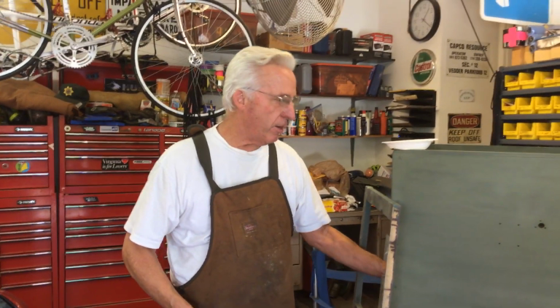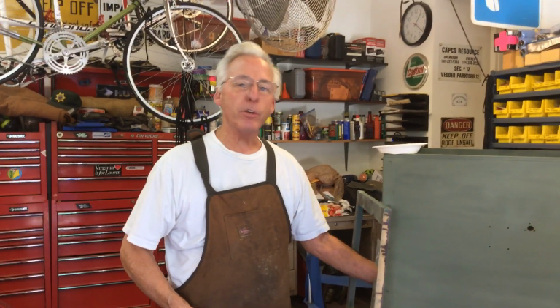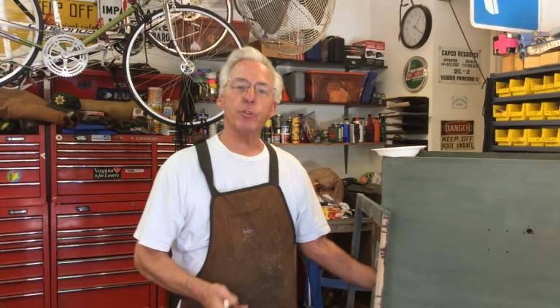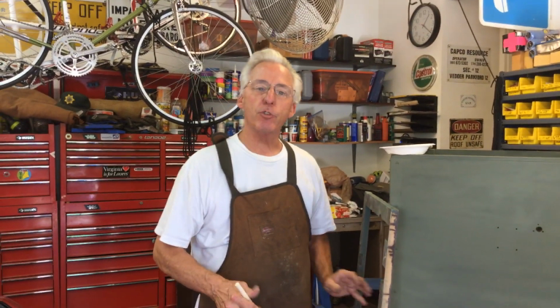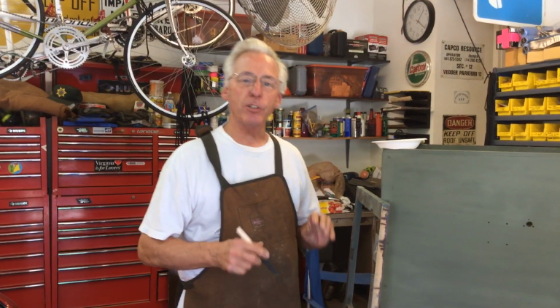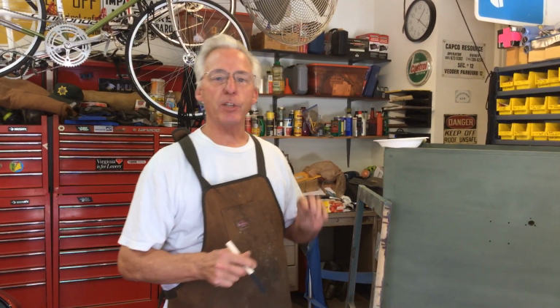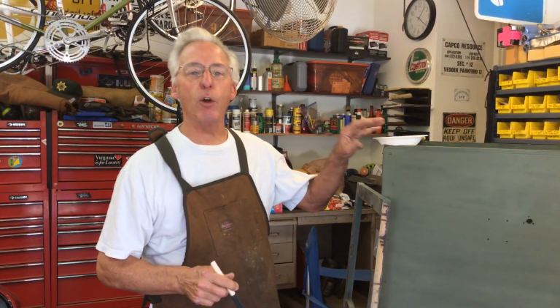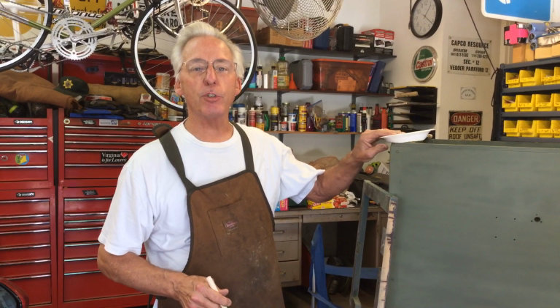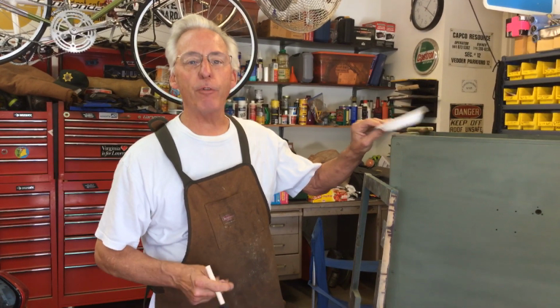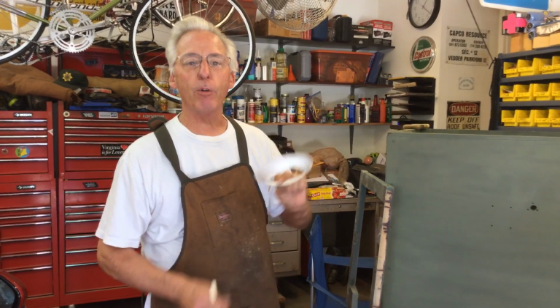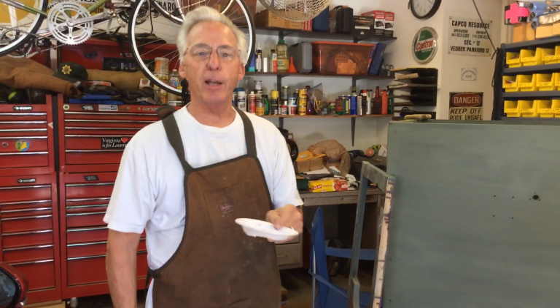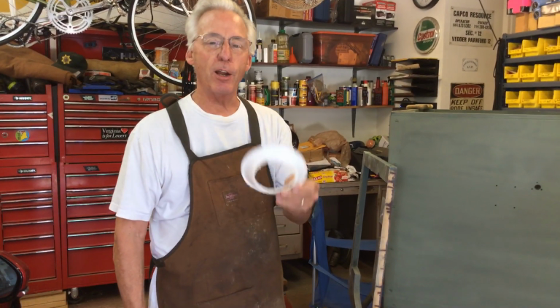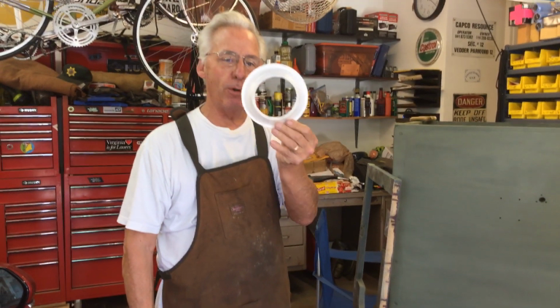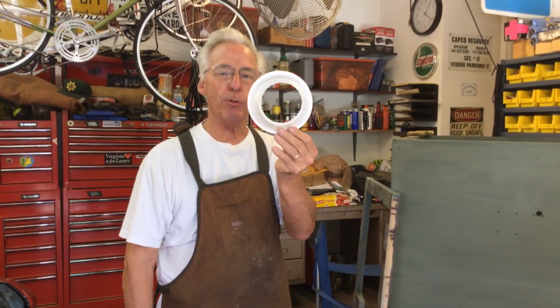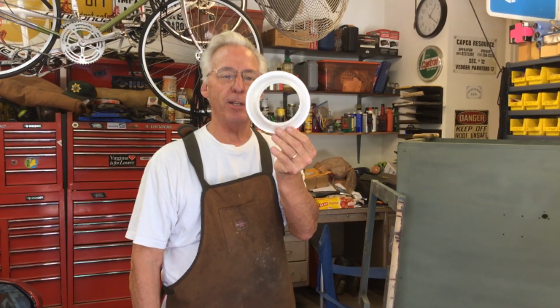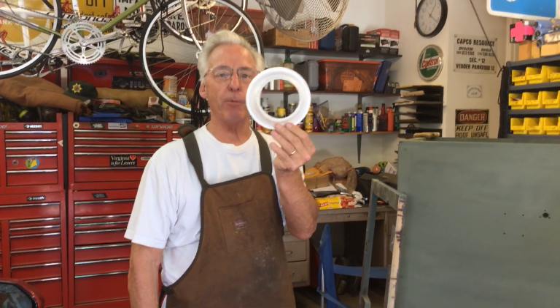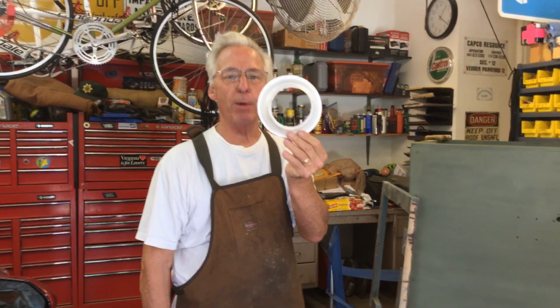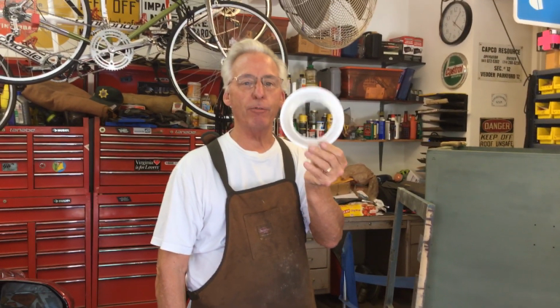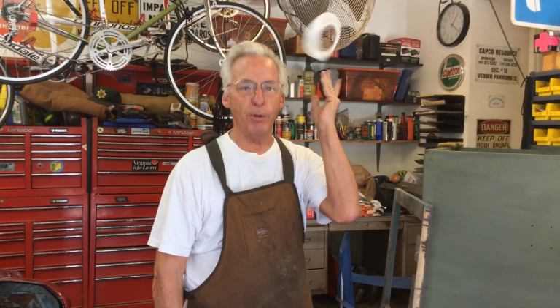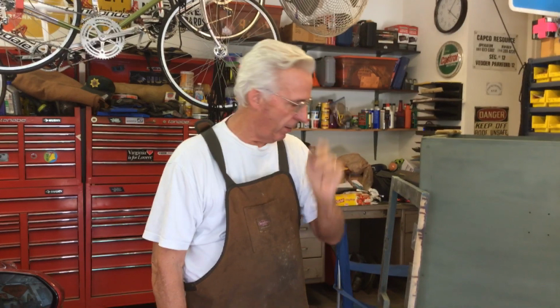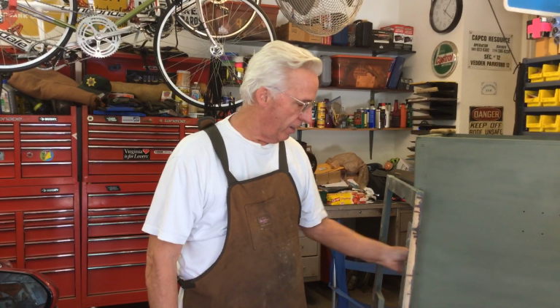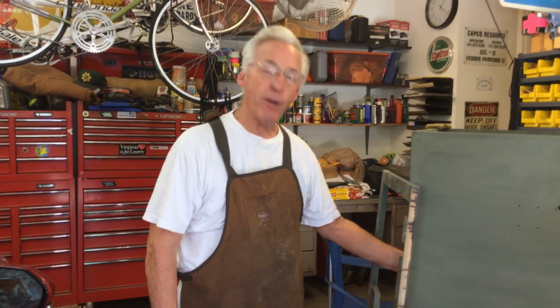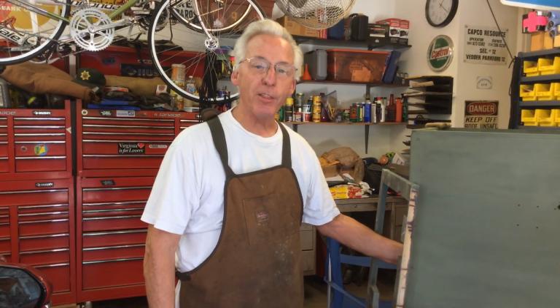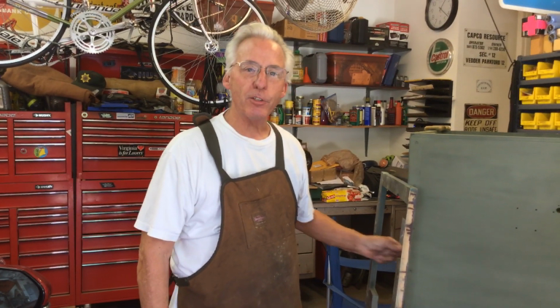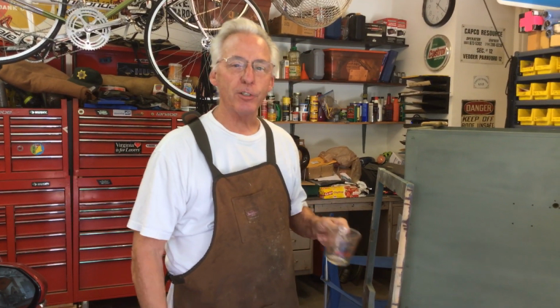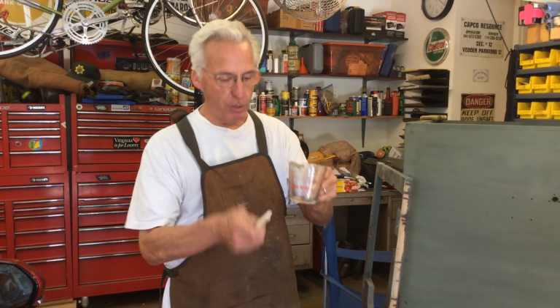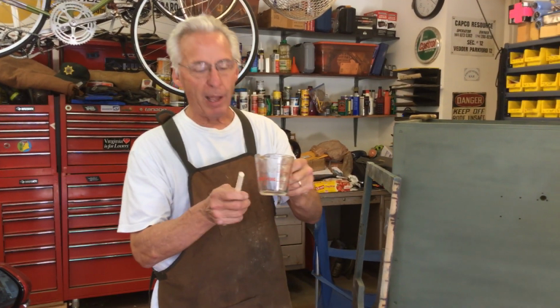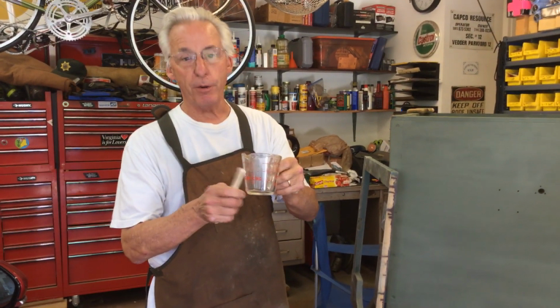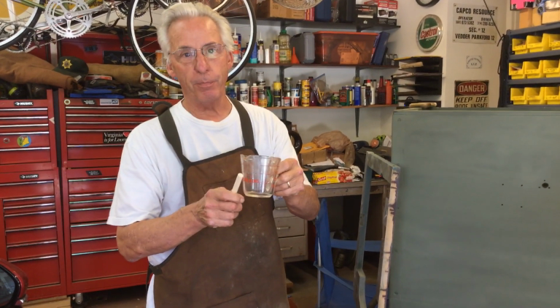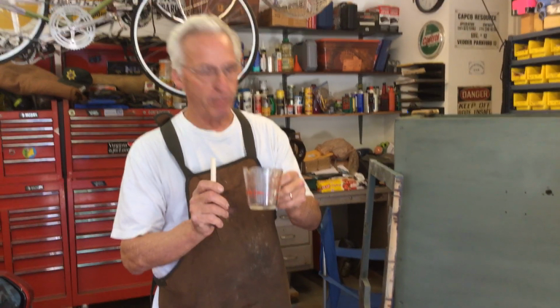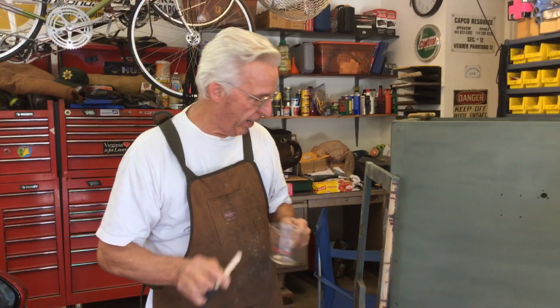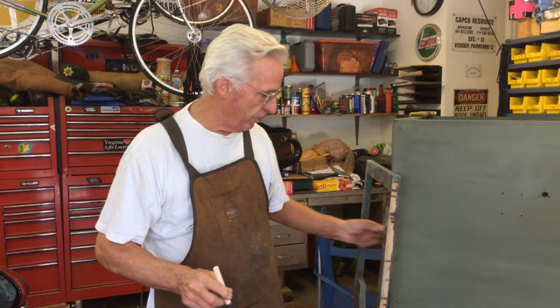Nowhere in the instructions did it say don't use a styrofoam bowl, because I like styrofoam bowls. And look what it did — it ate right through my styrofoam bowl. It never said that in the instructions. You have to use a glass beaker, that's what I had to use.